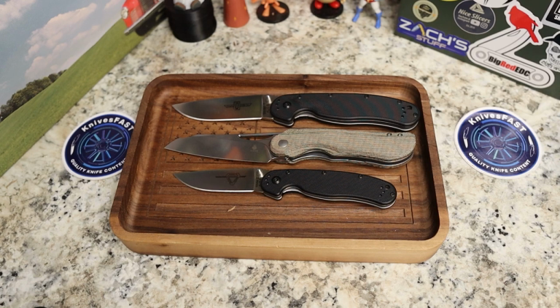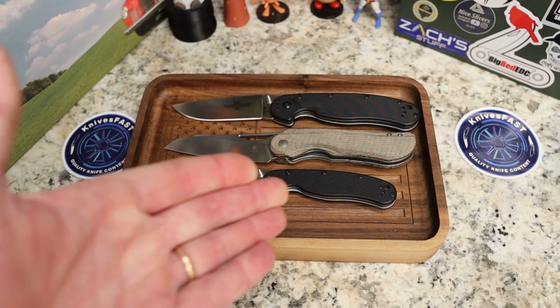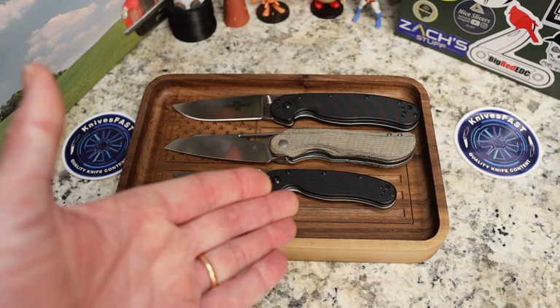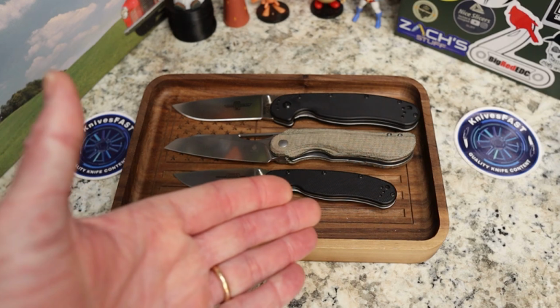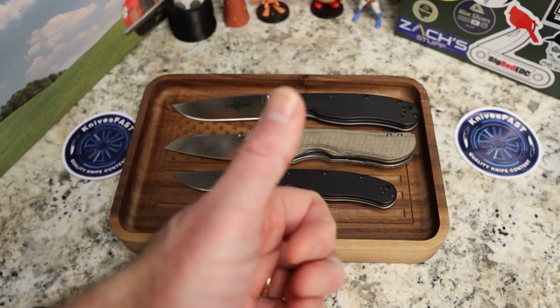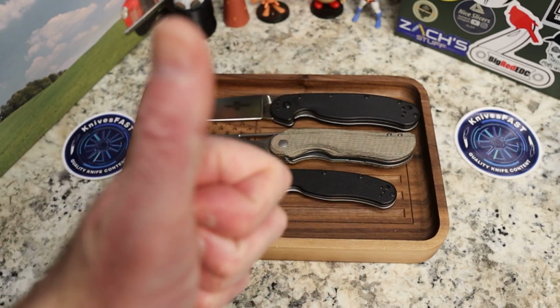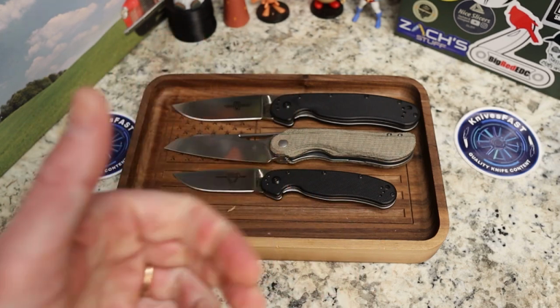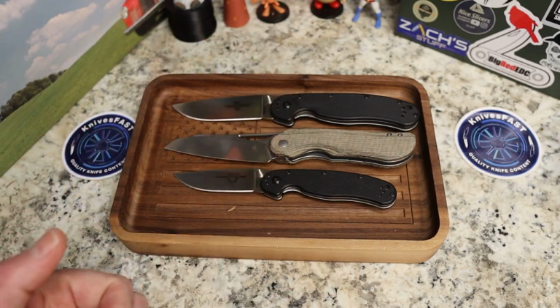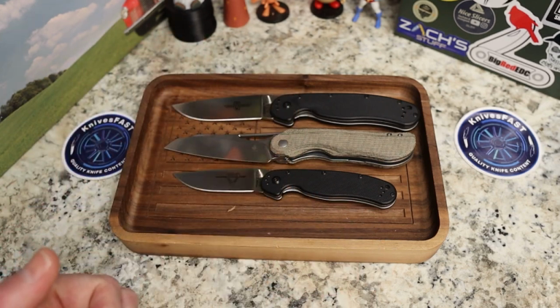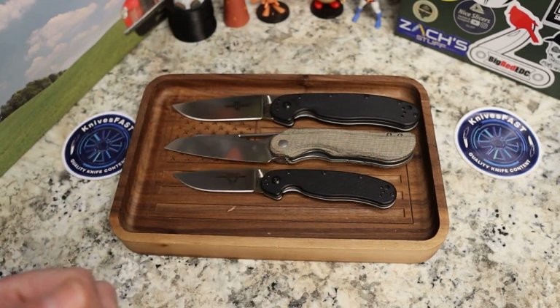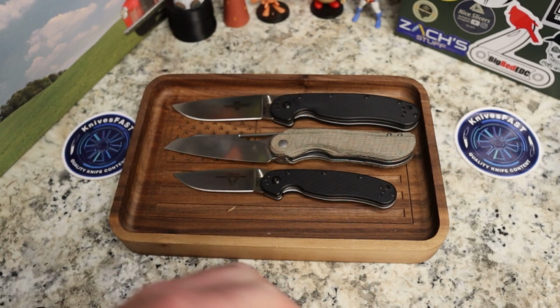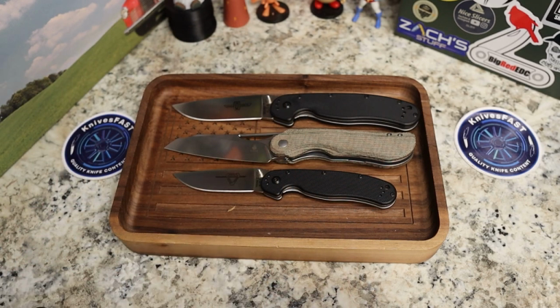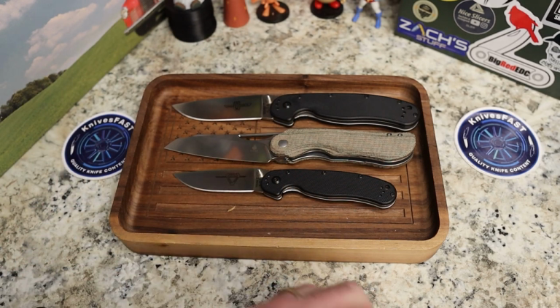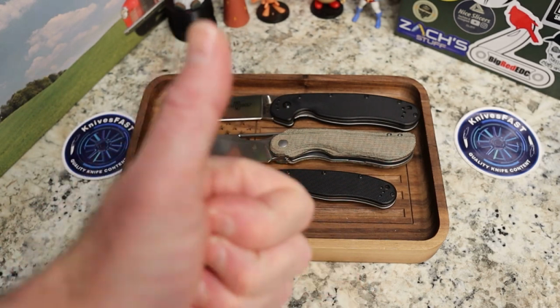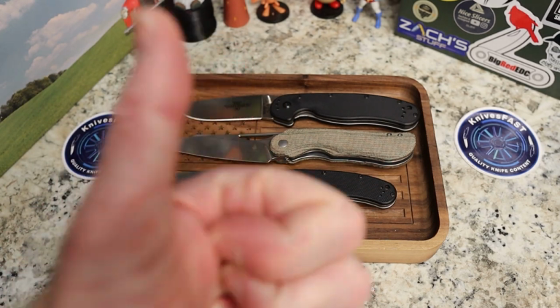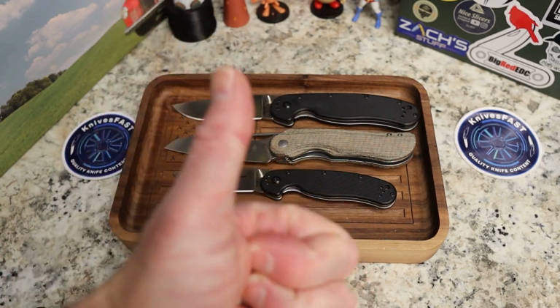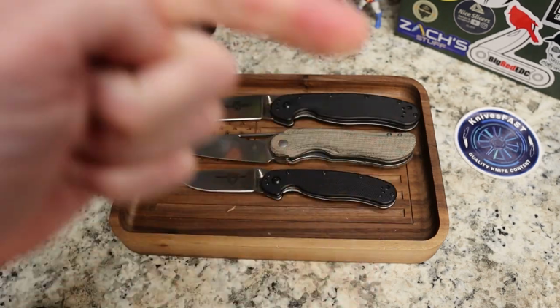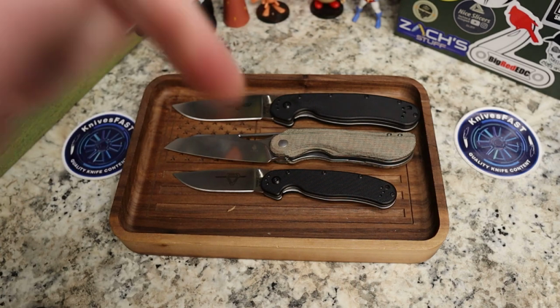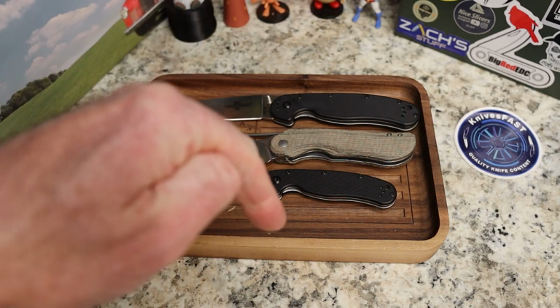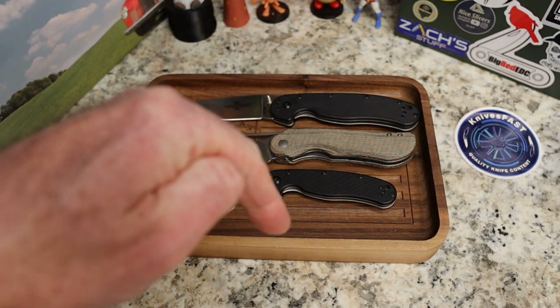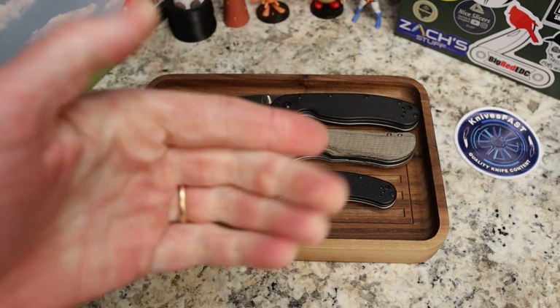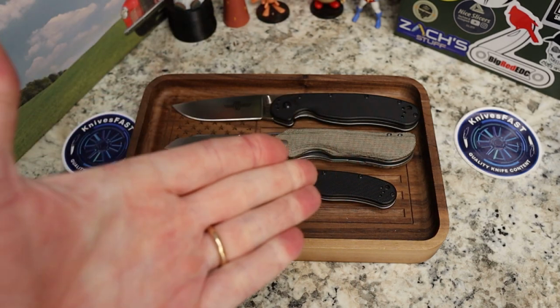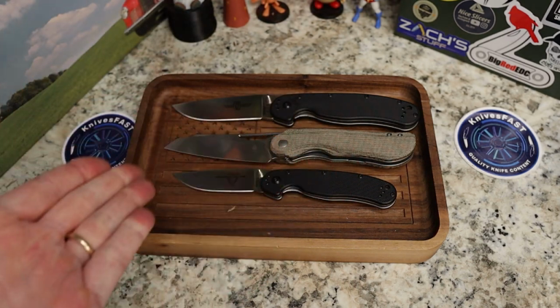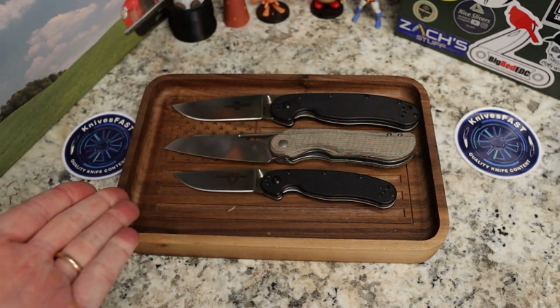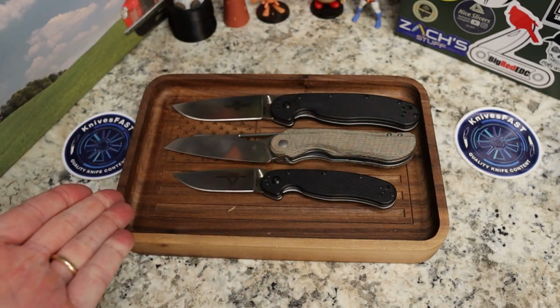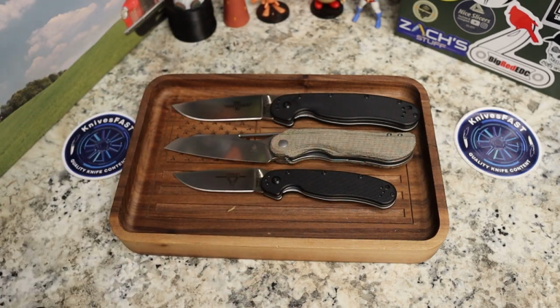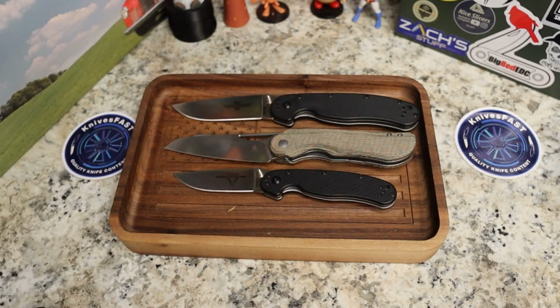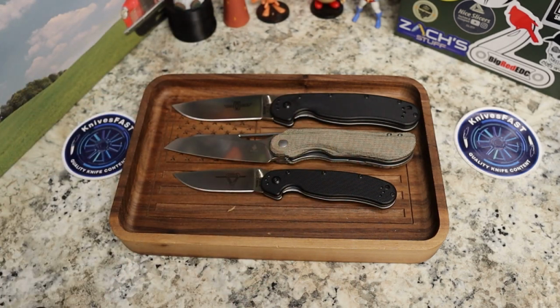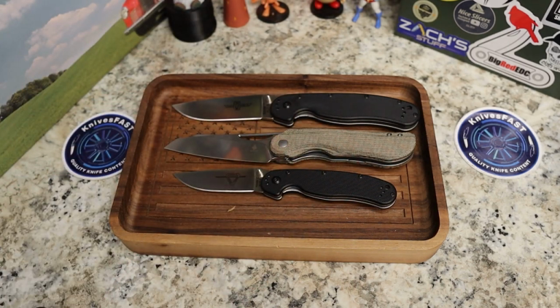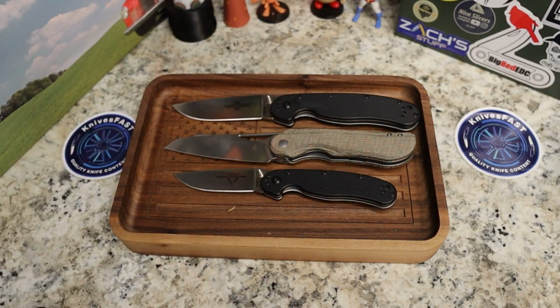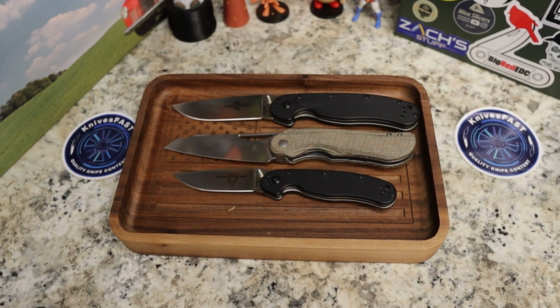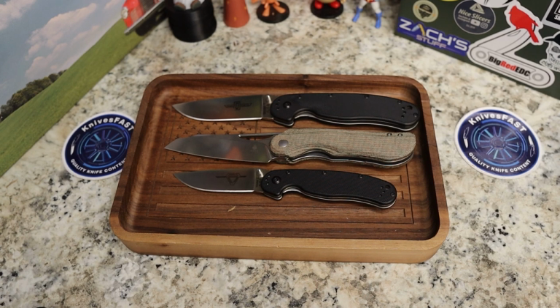Again, $89 at Blade HQ if you're interested — check it out. Give me a thumbs up, let me know what you think in the comments, and thank you so much for watching the Knives Fast channel.